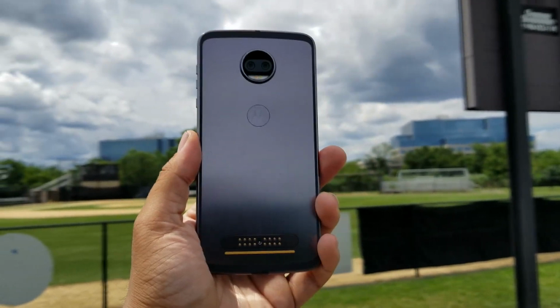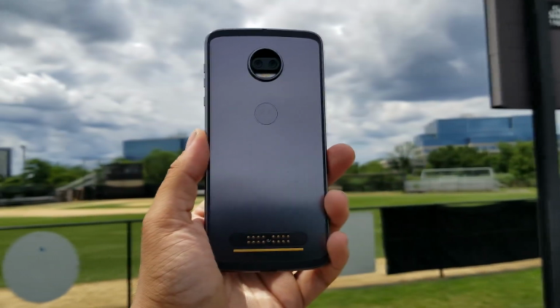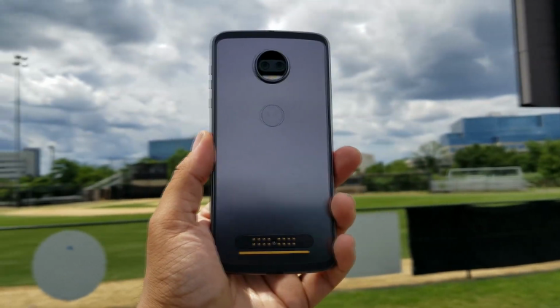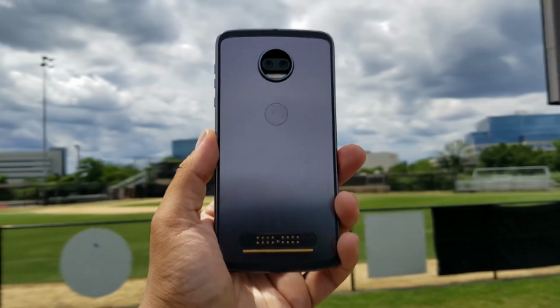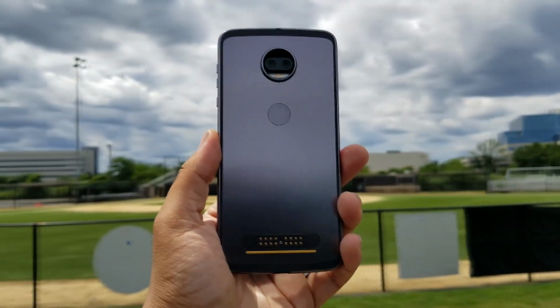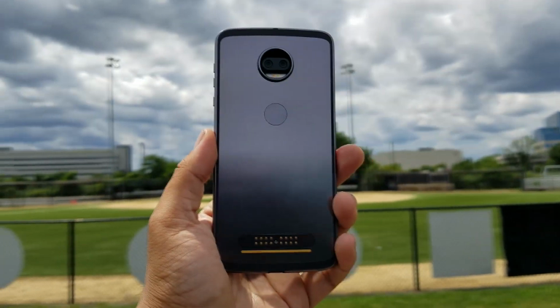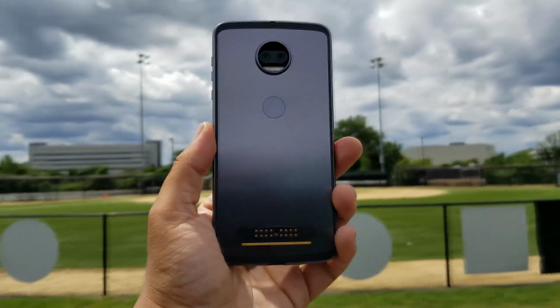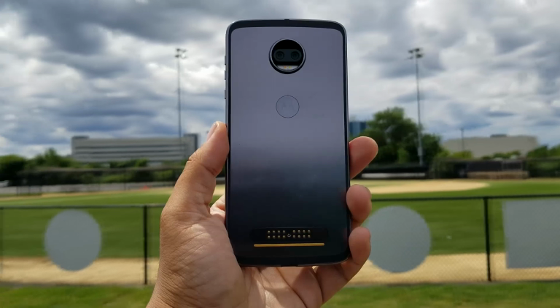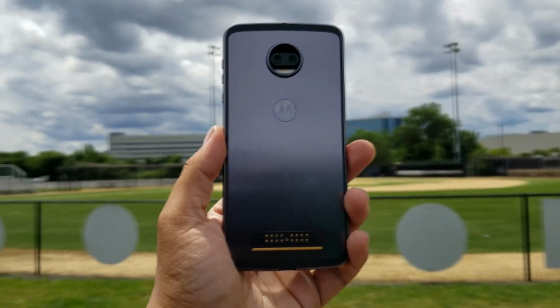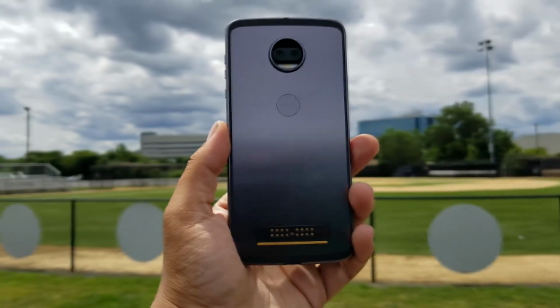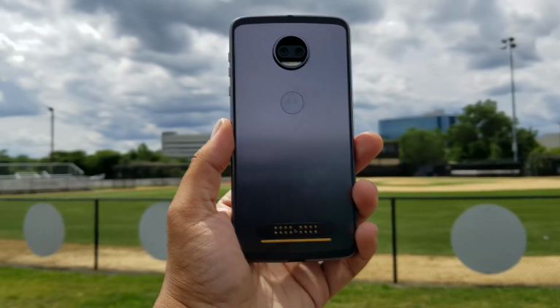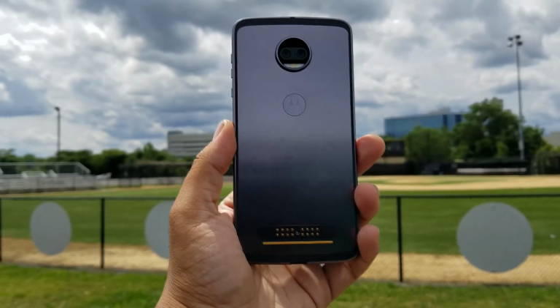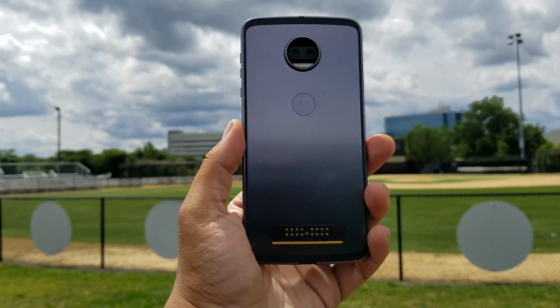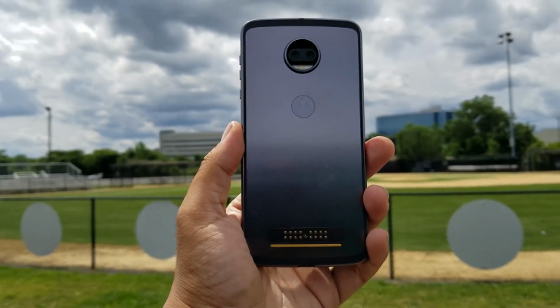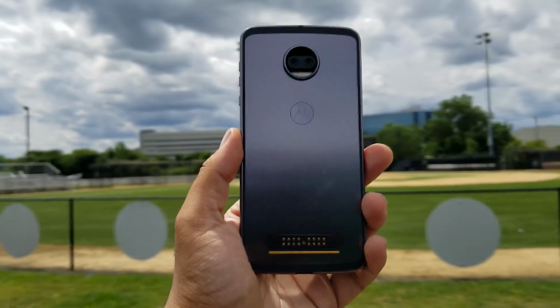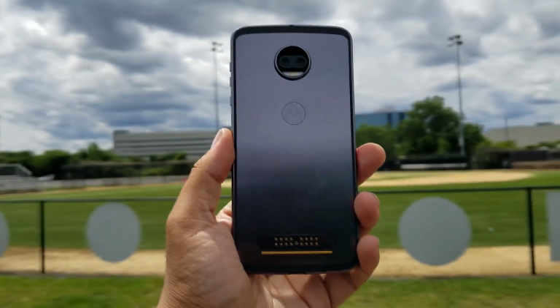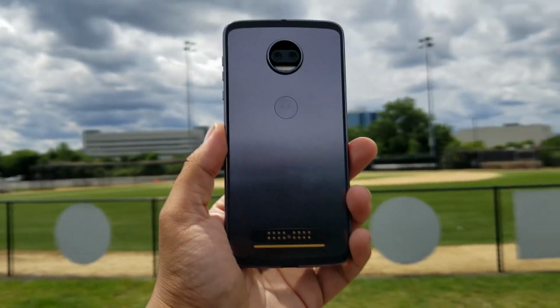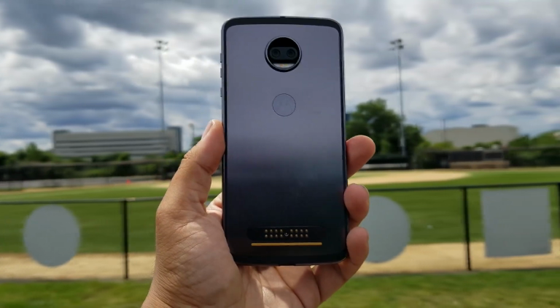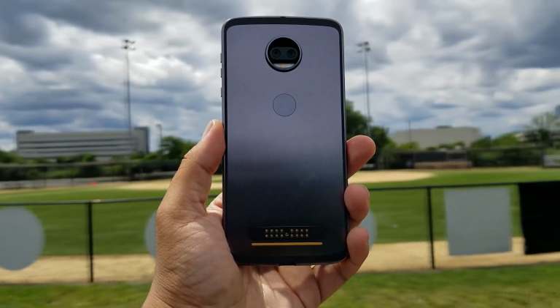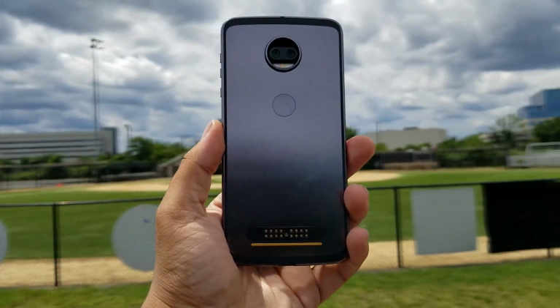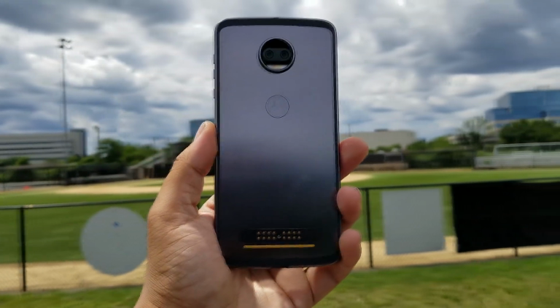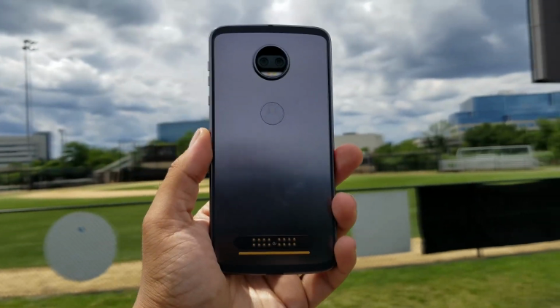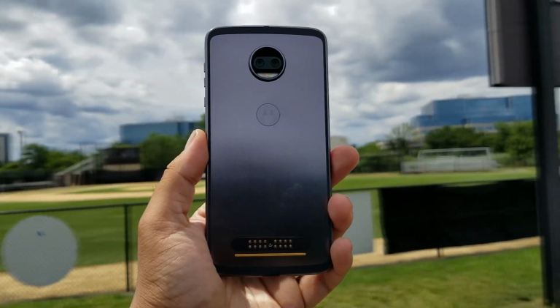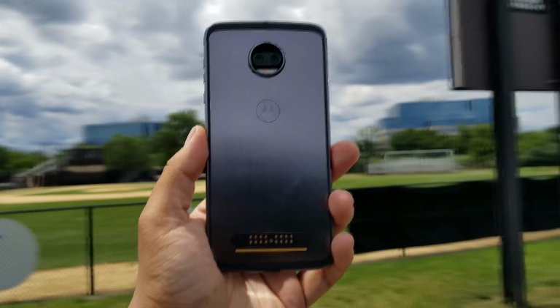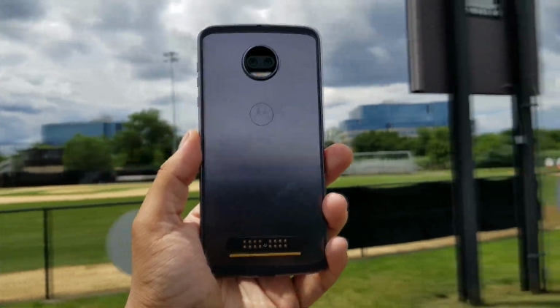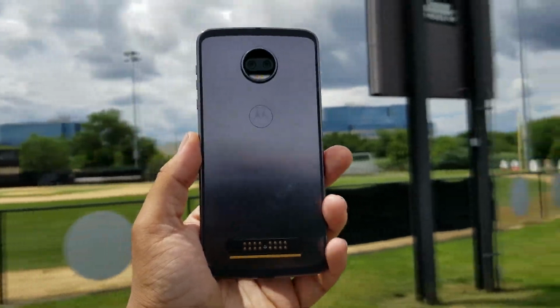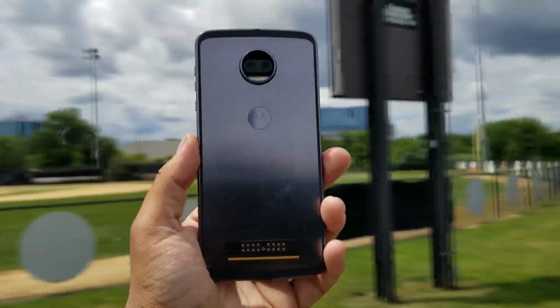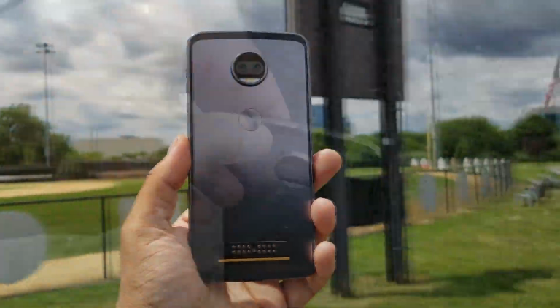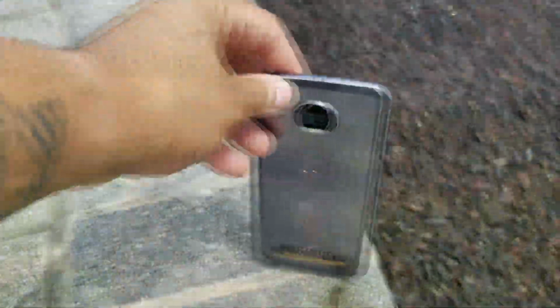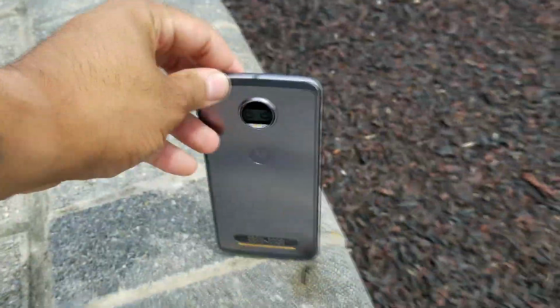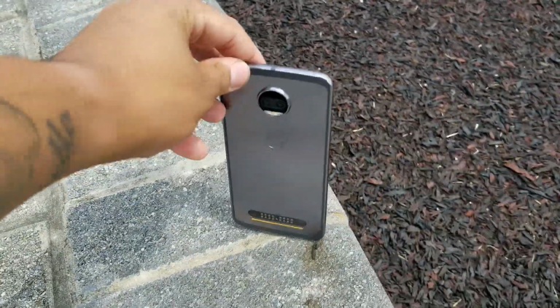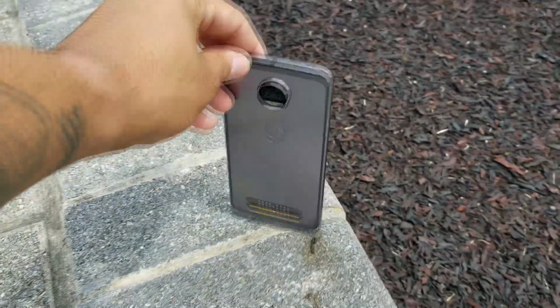The screen looks awesome, but I can't say the same about the battery life. I'm only getting about 5 hours of screen-on time, and for that $740 price tag, I would love to have better battery life without needing to get a Moto Mod.